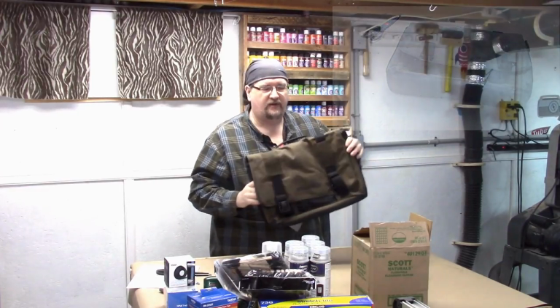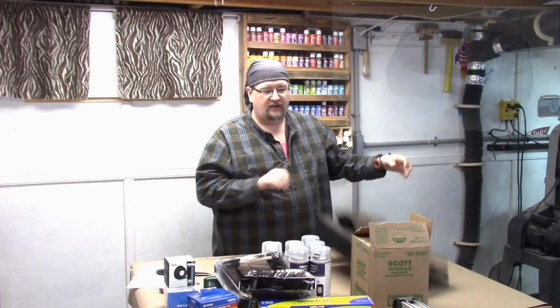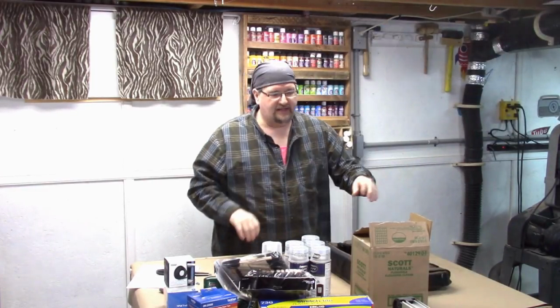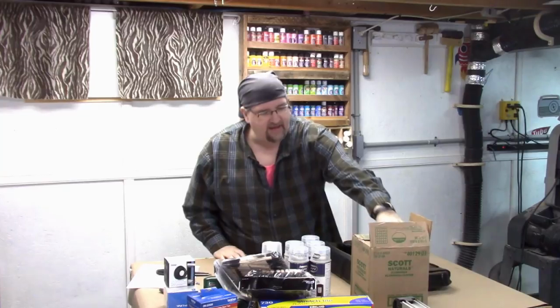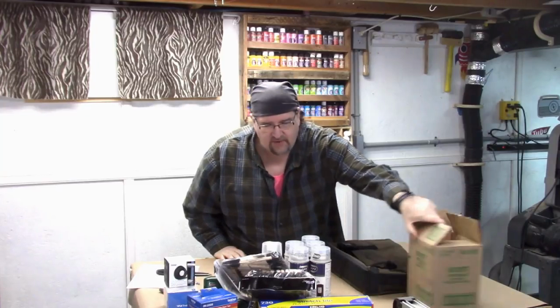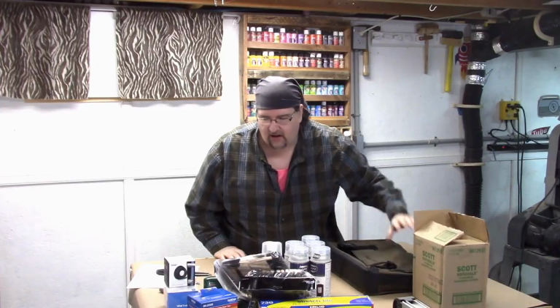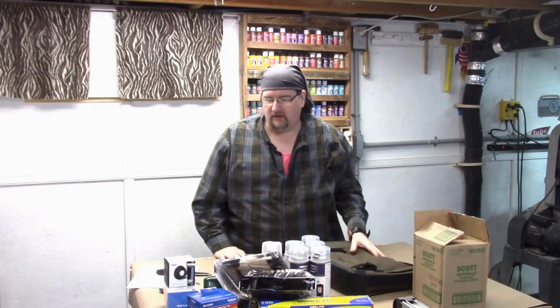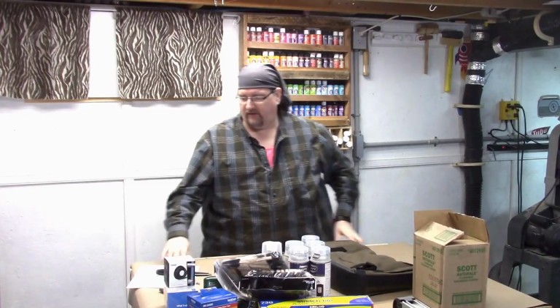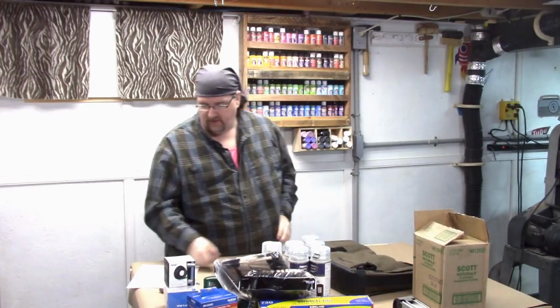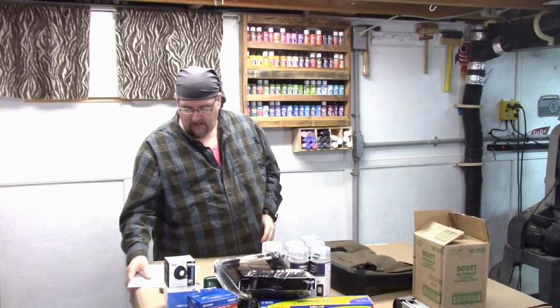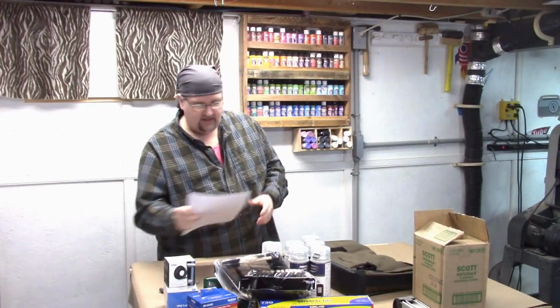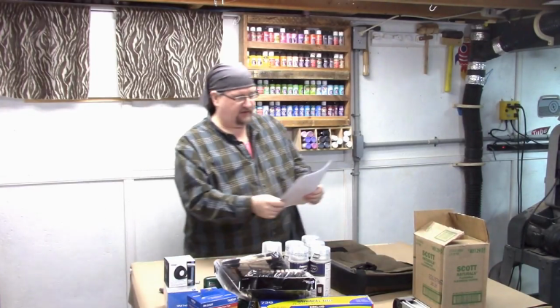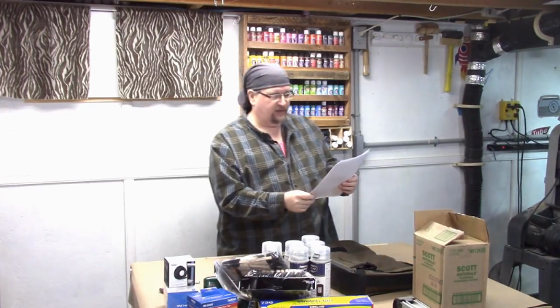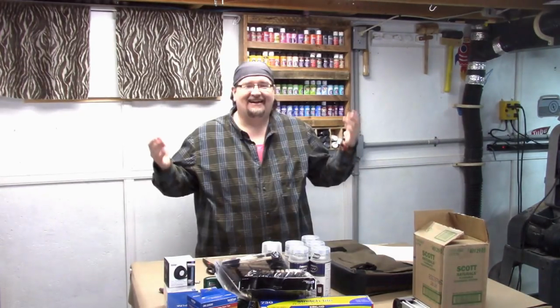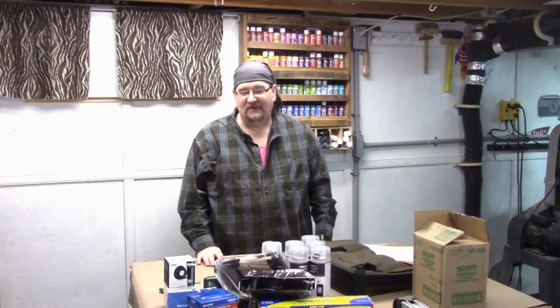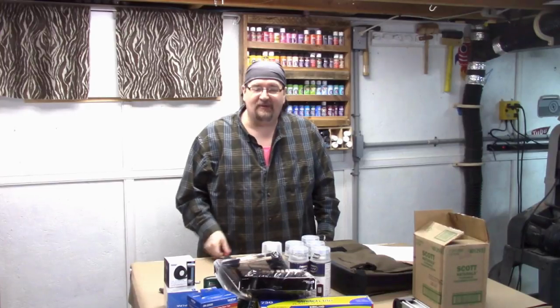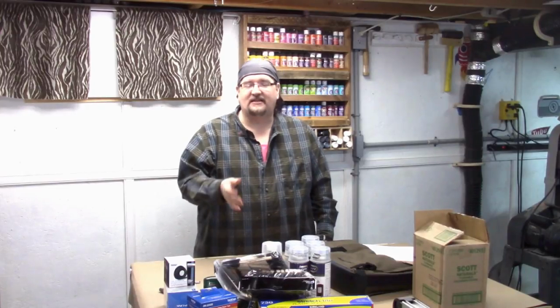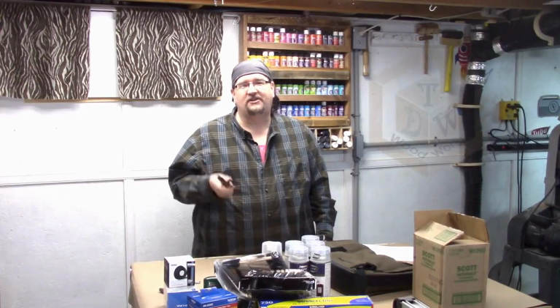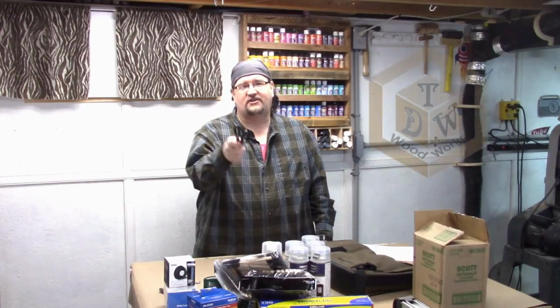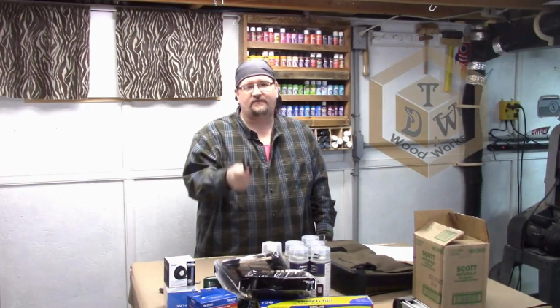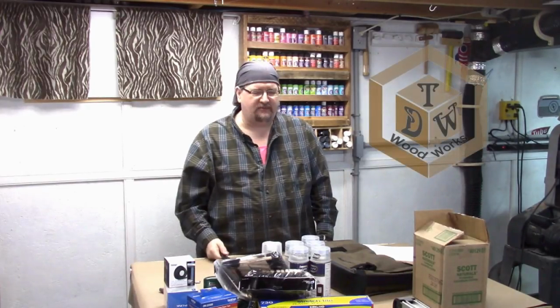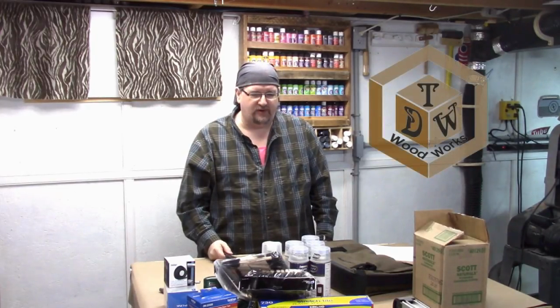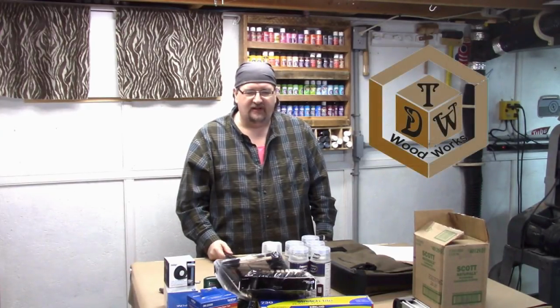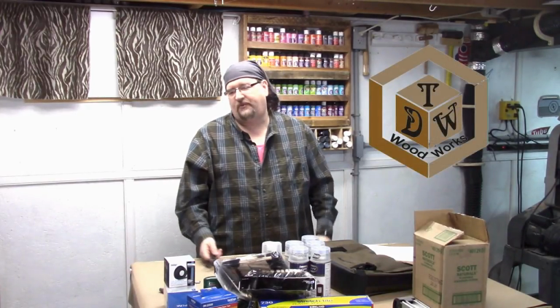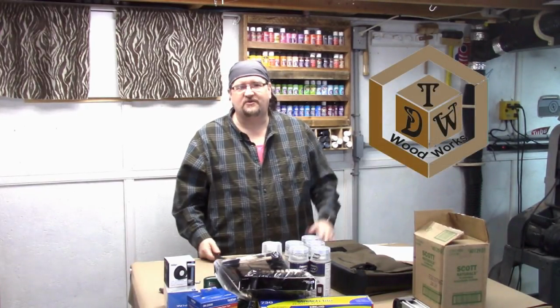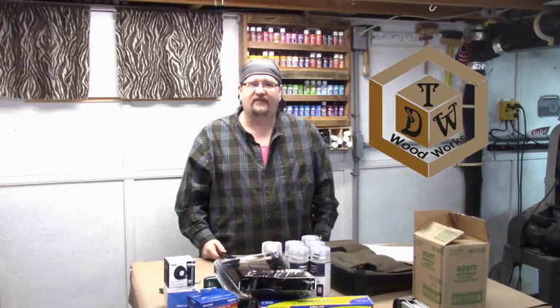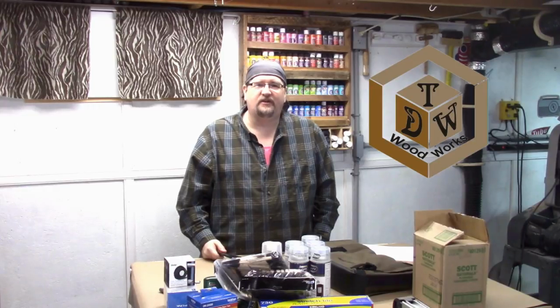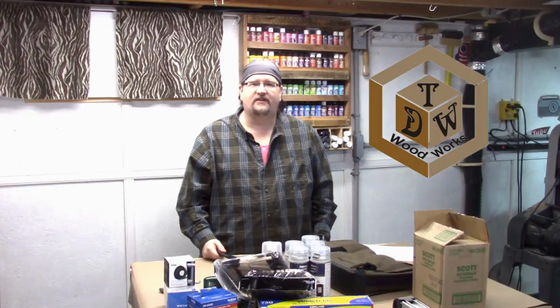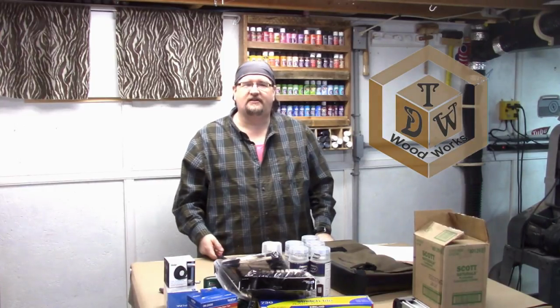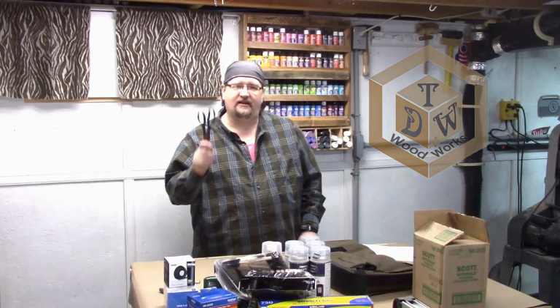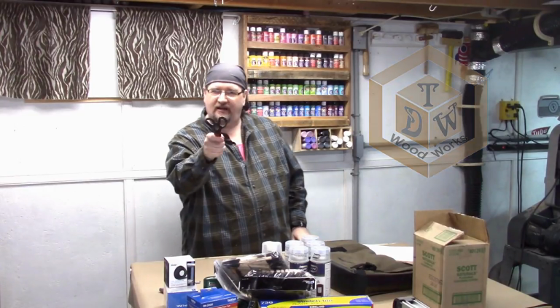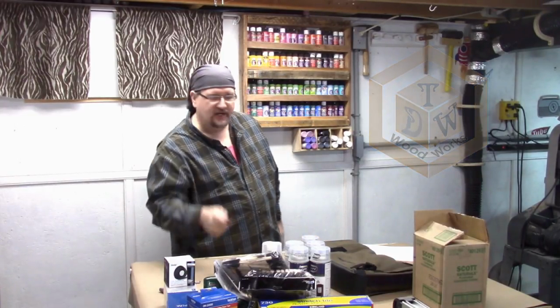So that's it — that is my haul of Amazon items. Thanks for watching. This is Chris from TDW Woodworks, and I hope you thought this was a fun video. You have yourself a great day, and see you on the flip side.